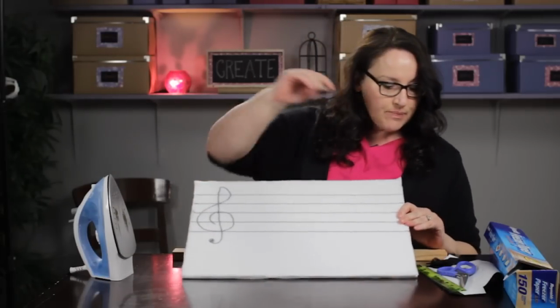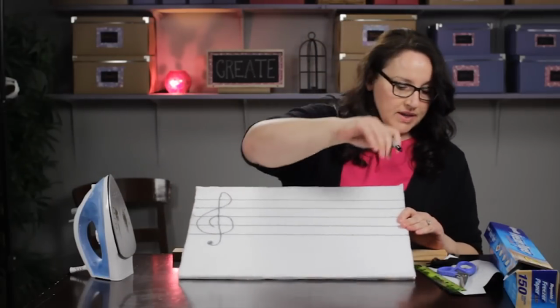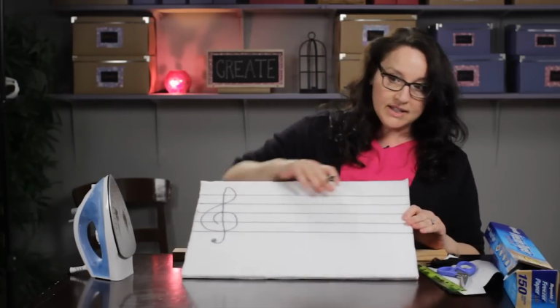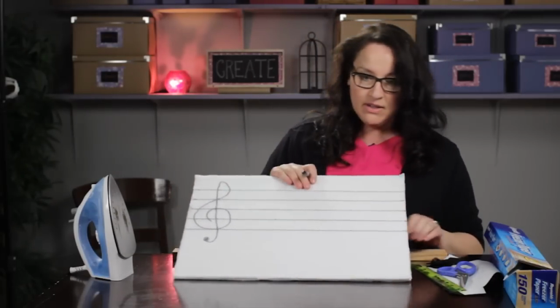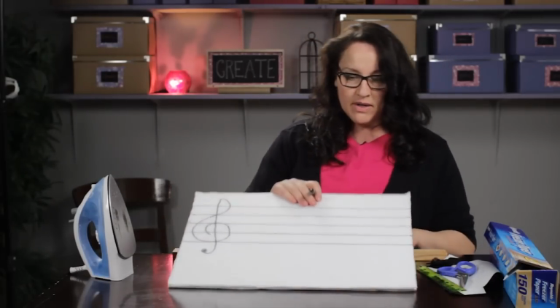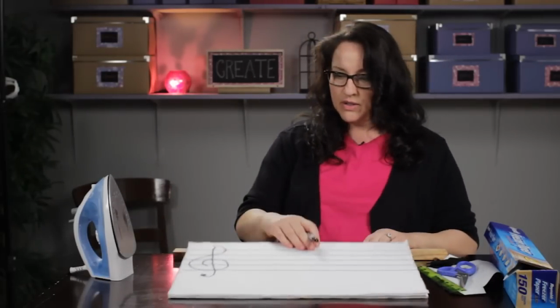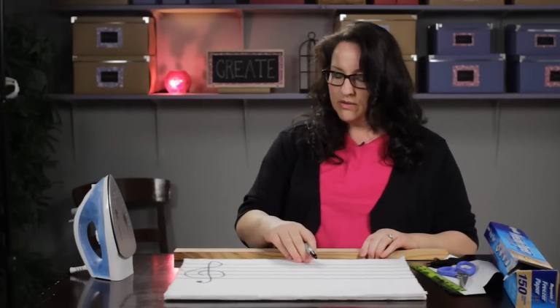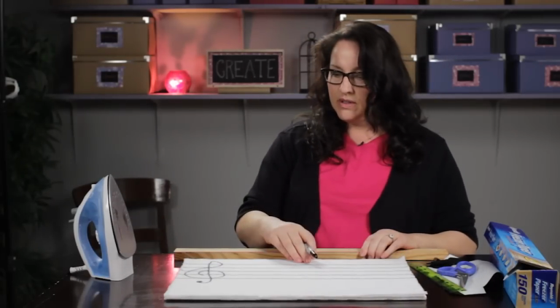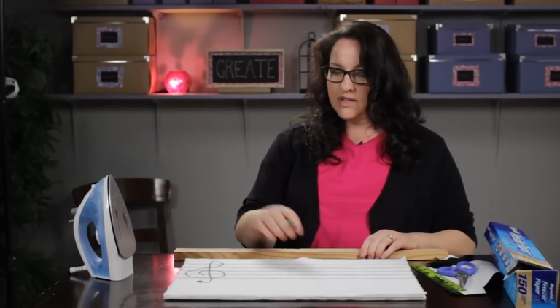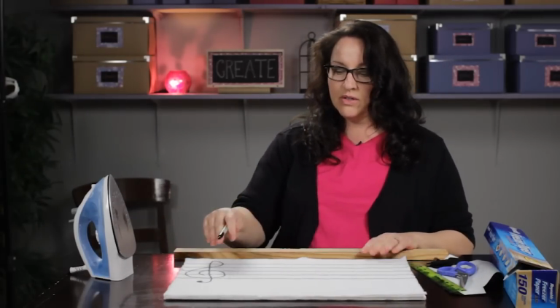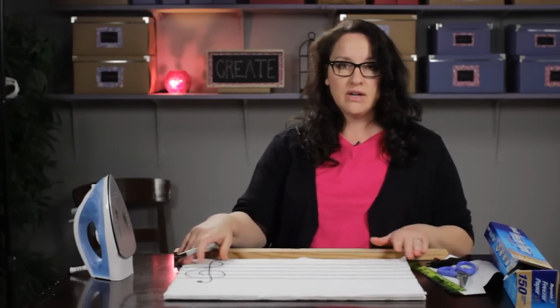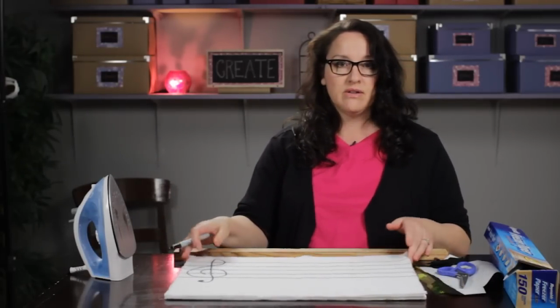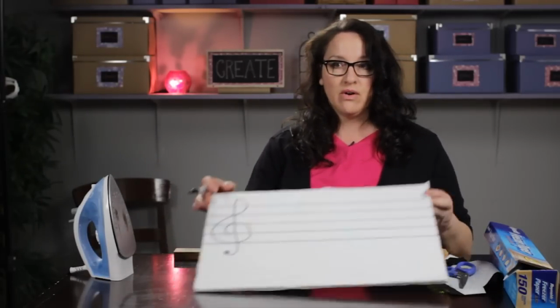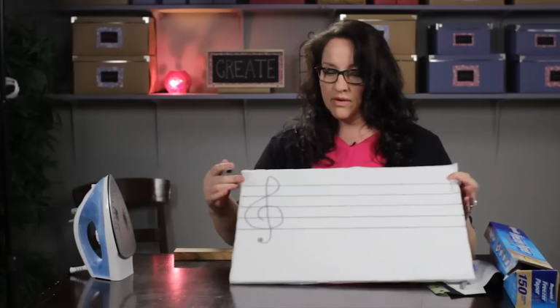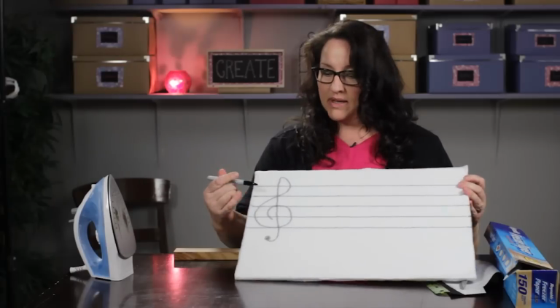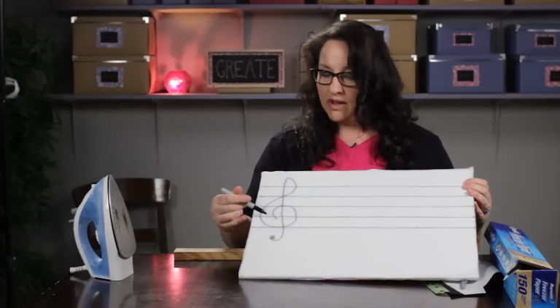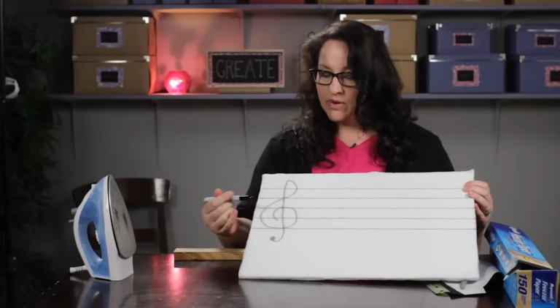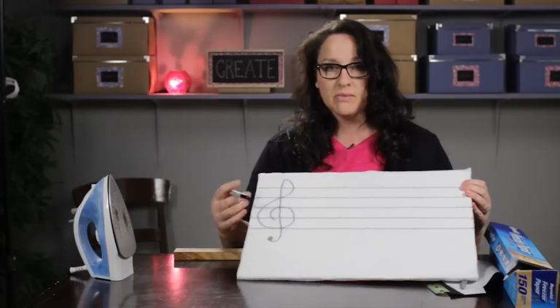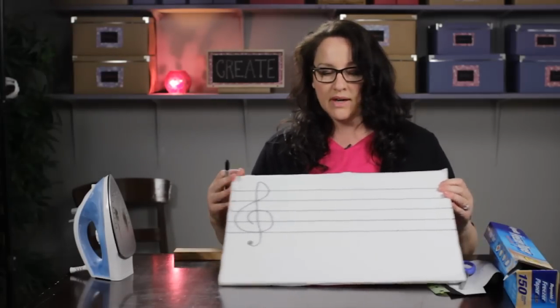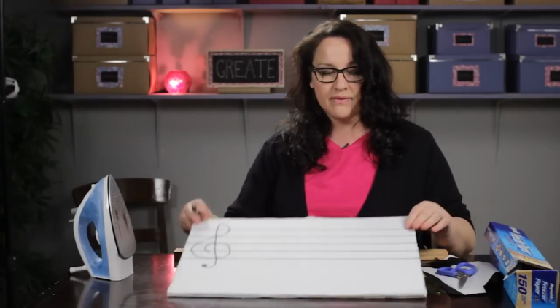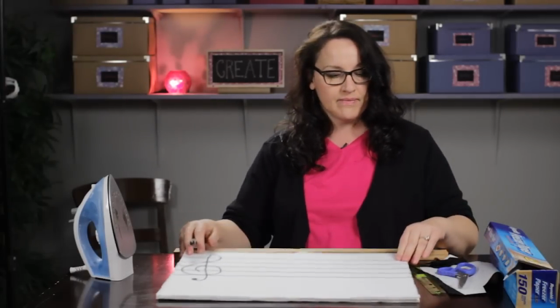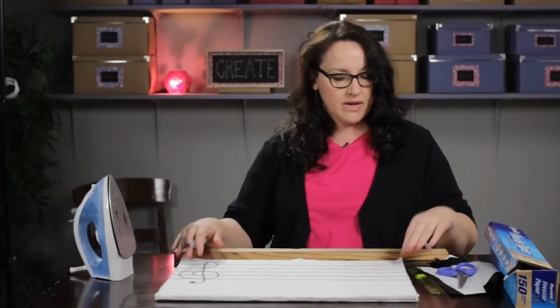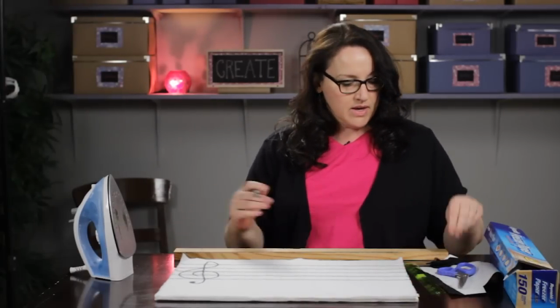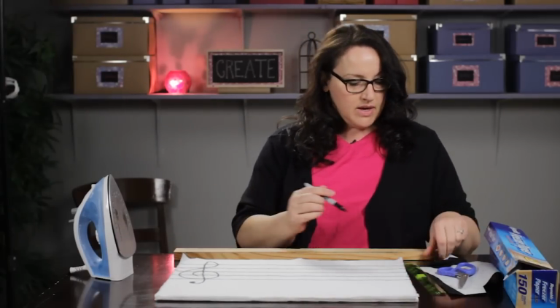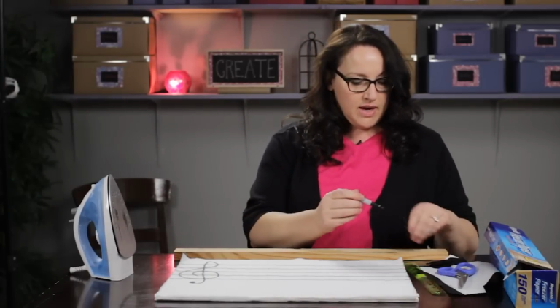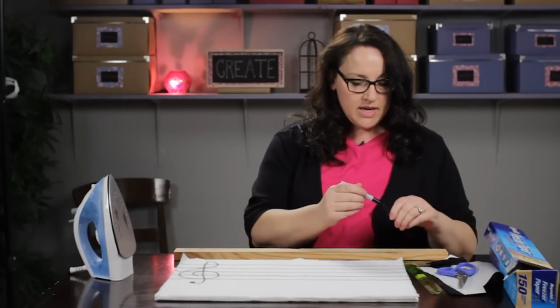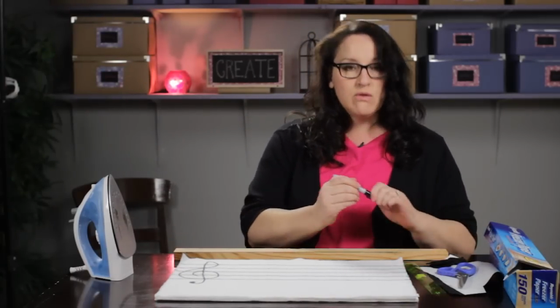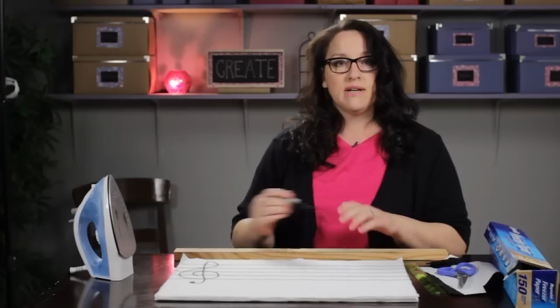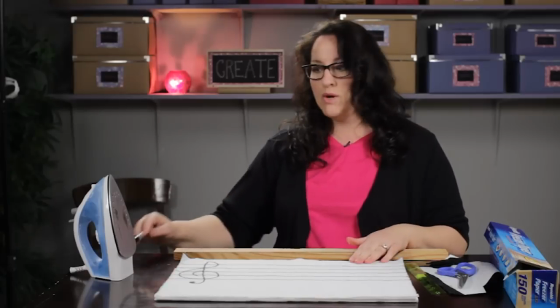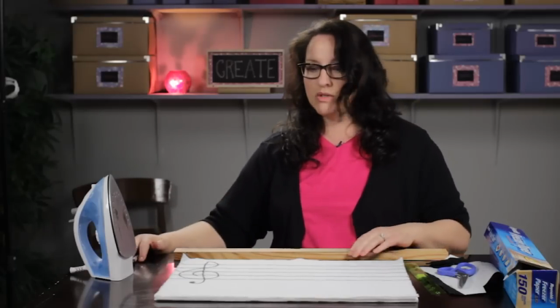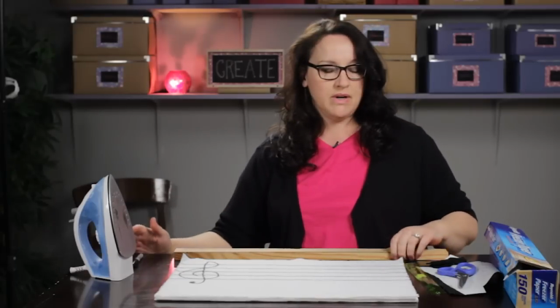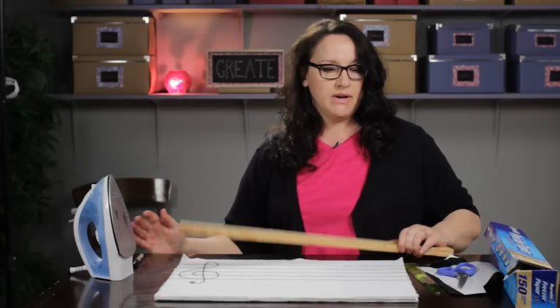The next thing you want to do is you can draw either your bass clef or your treble clef, and then you want to have some notes to put on there.